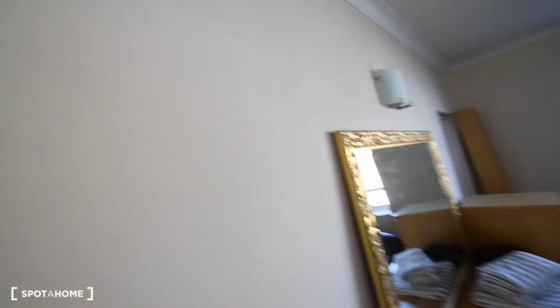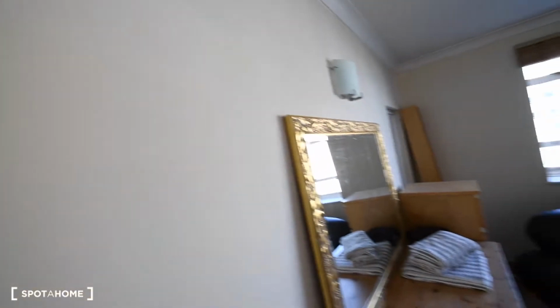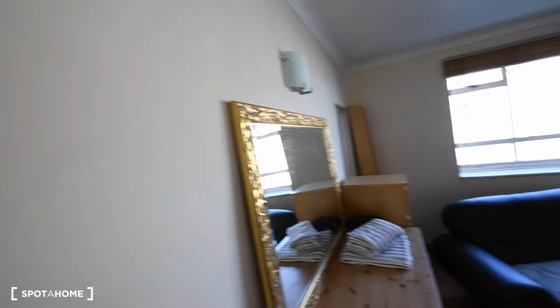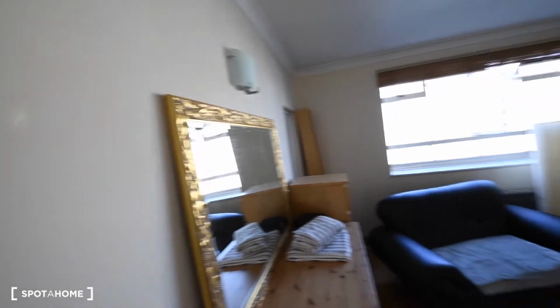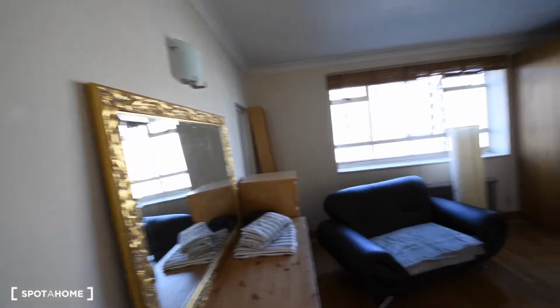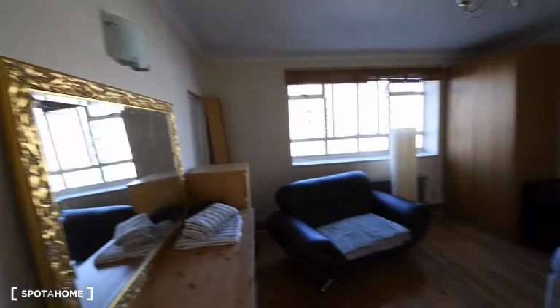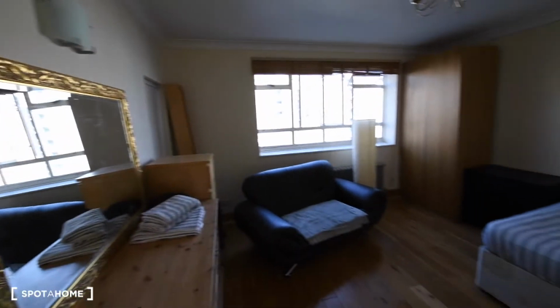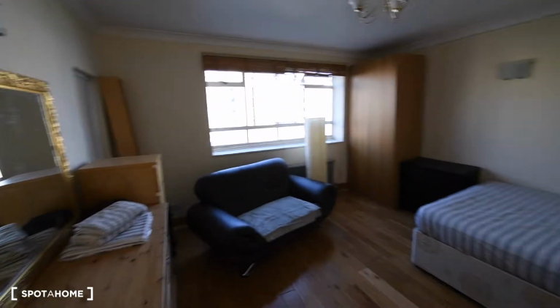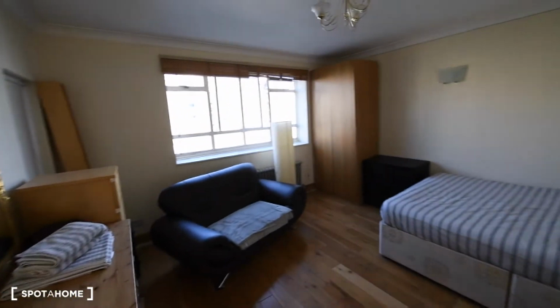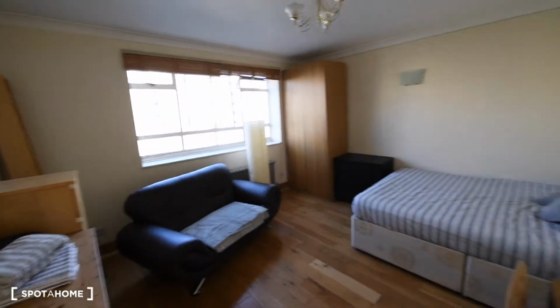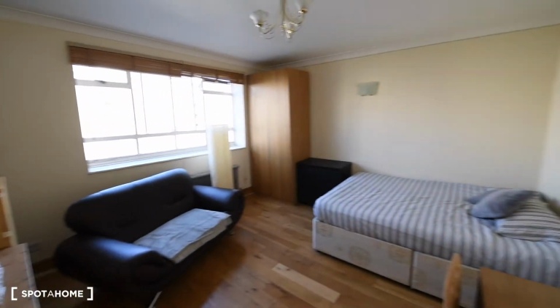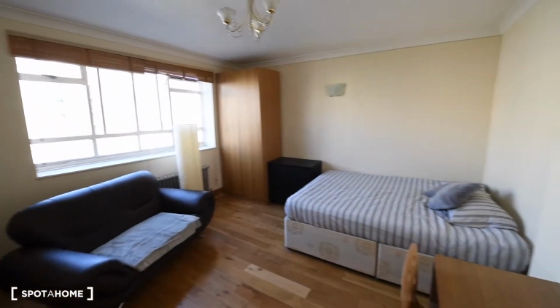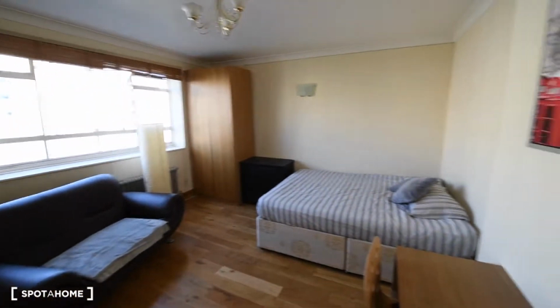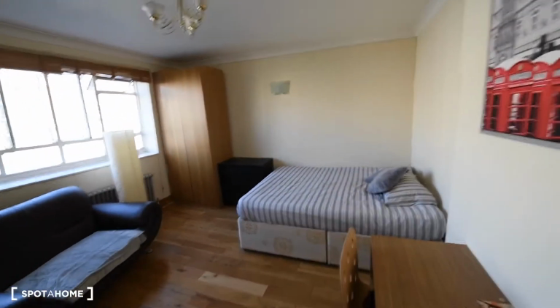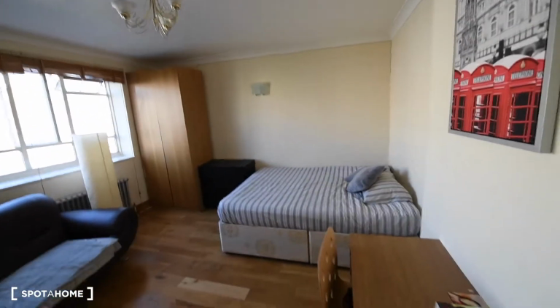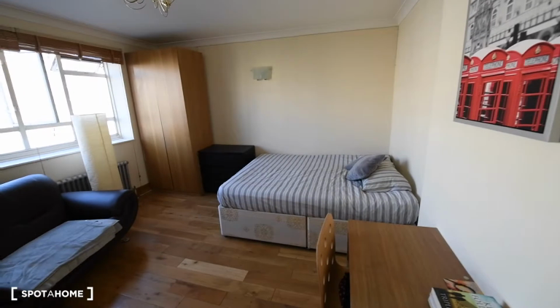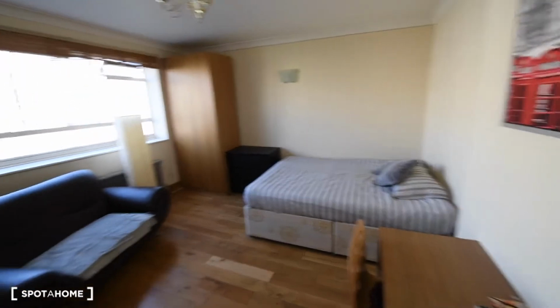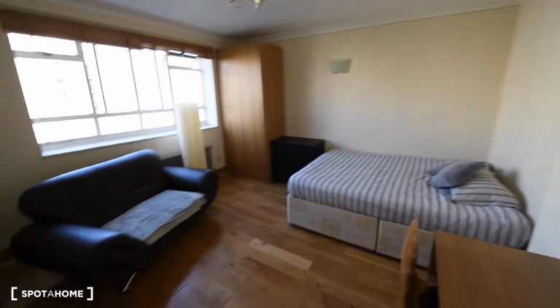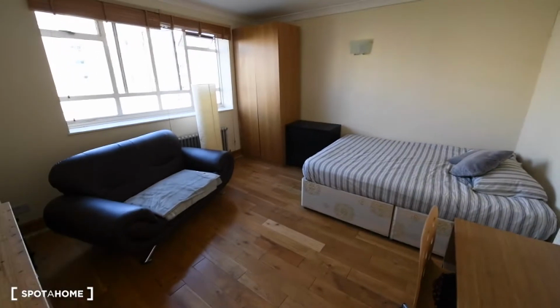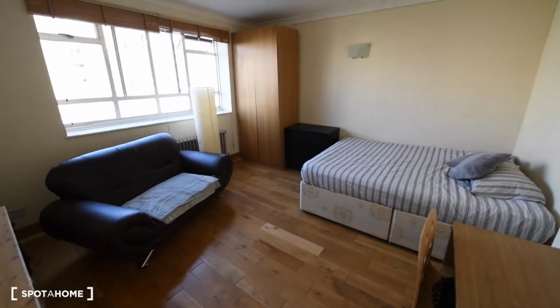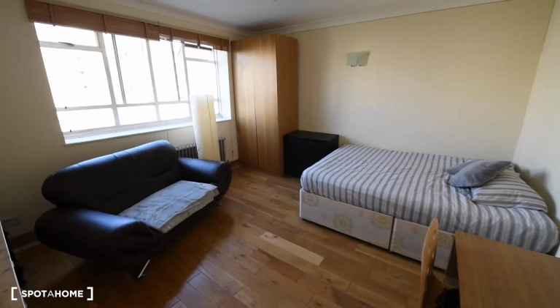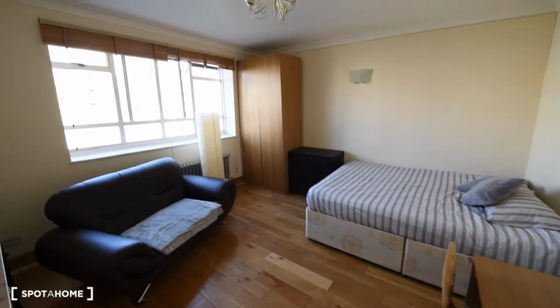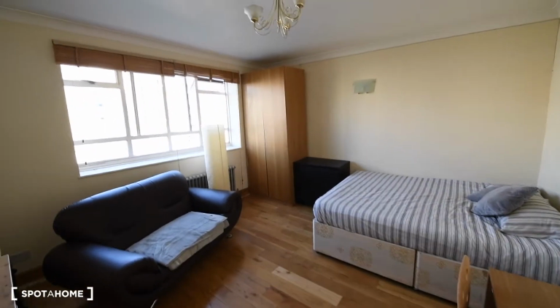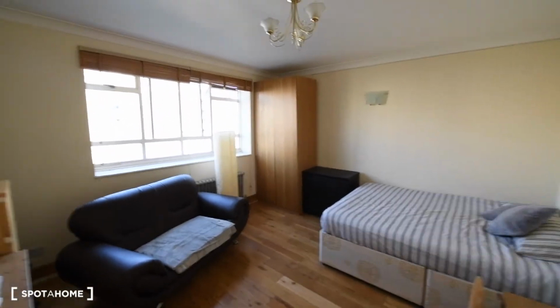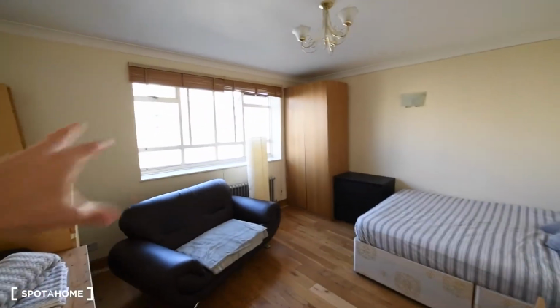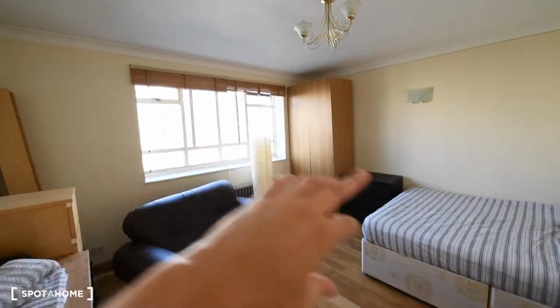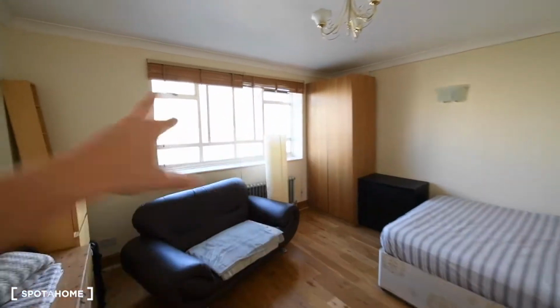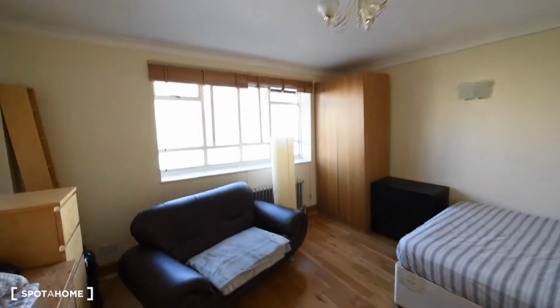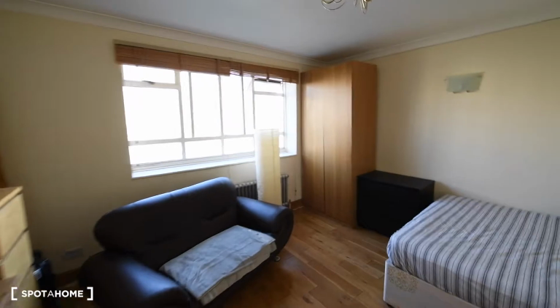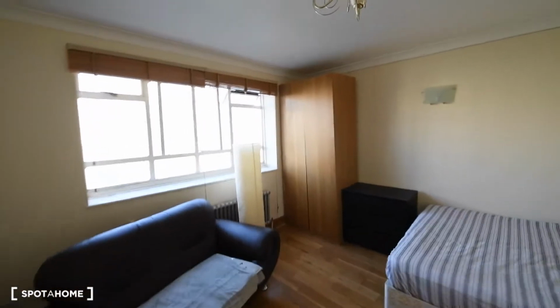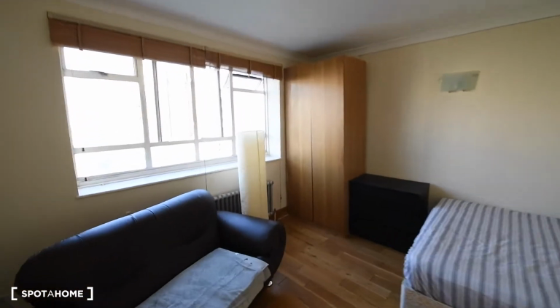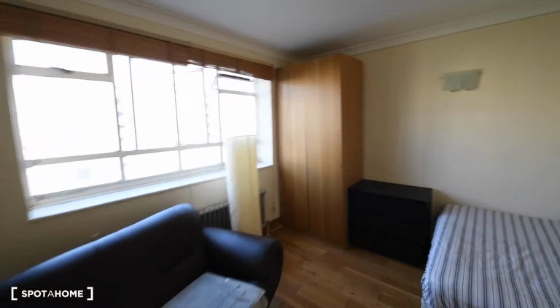Today I'm showing you room number four. As you can see, it's a really spacious bedroom, really bright. We have a really big window there with plenty of light coming in.